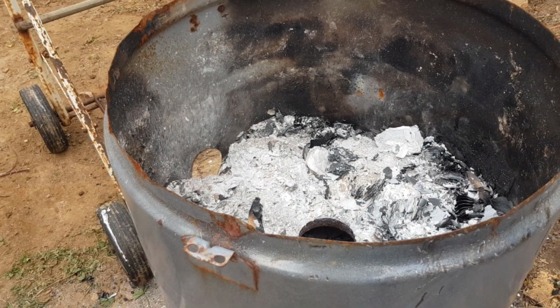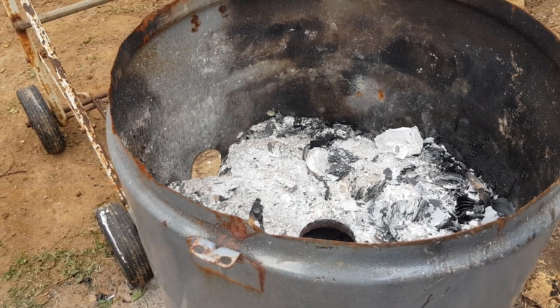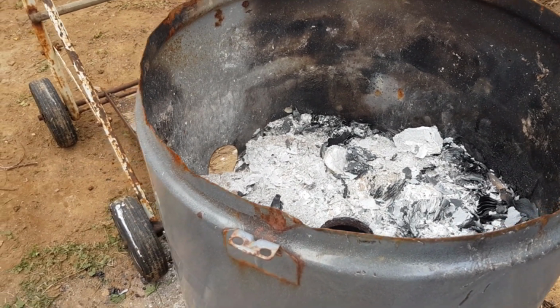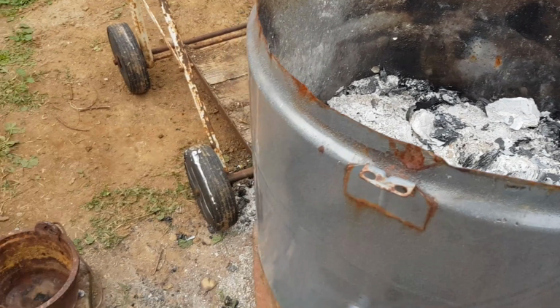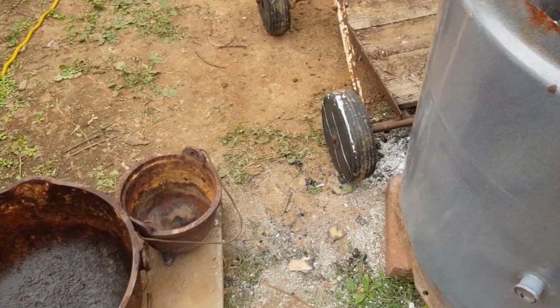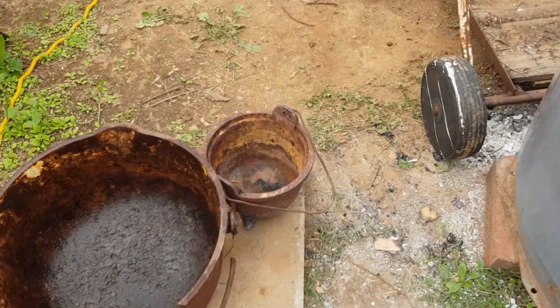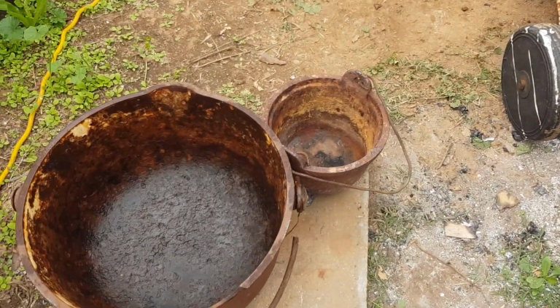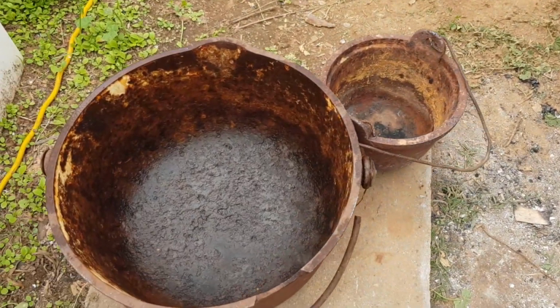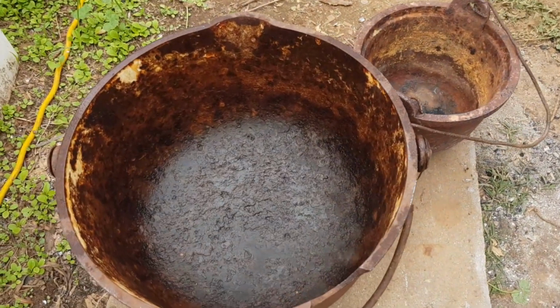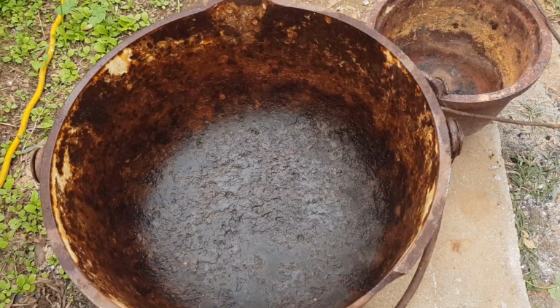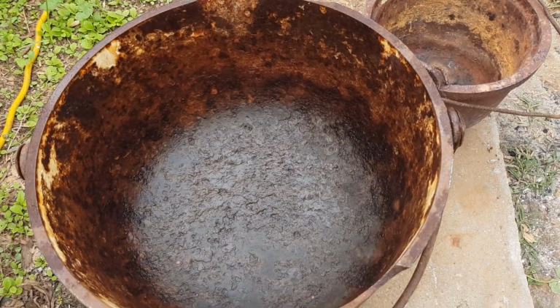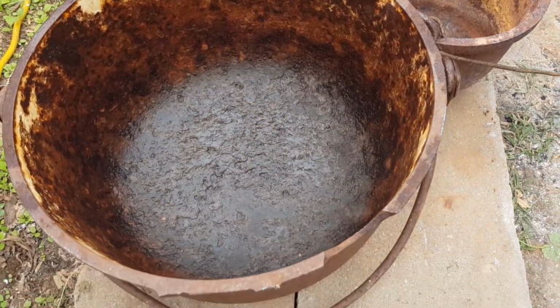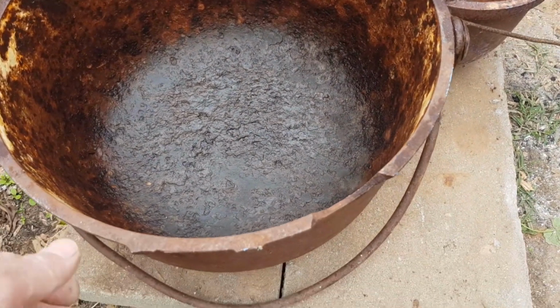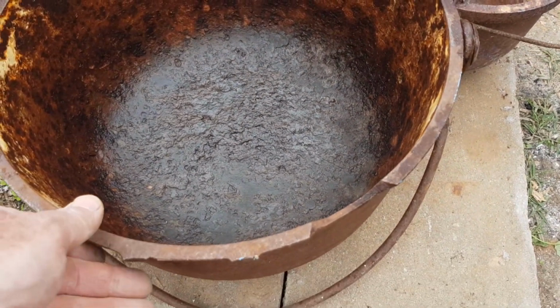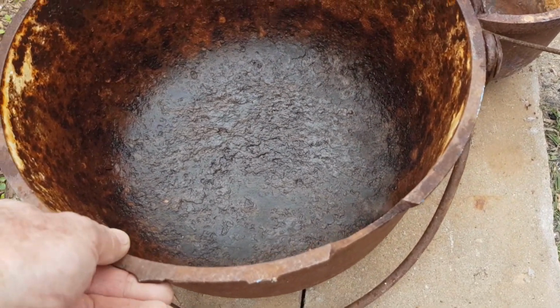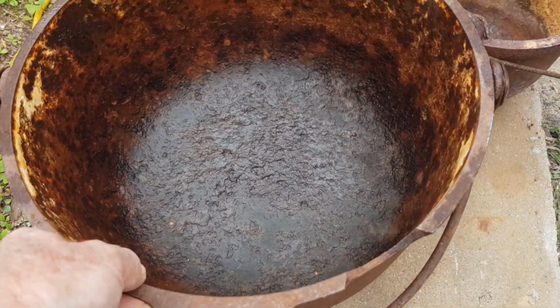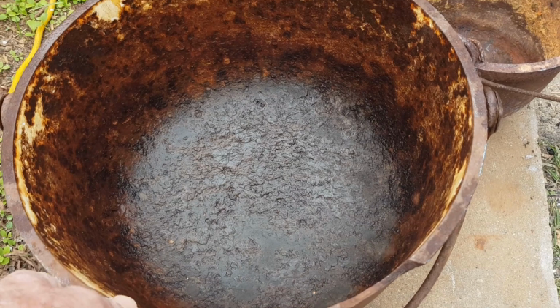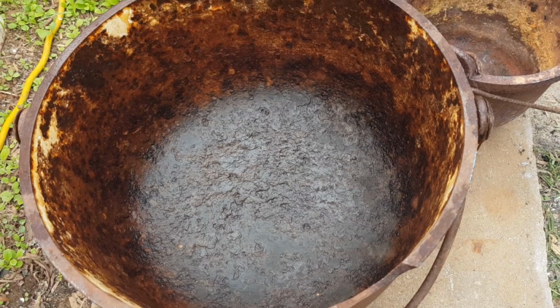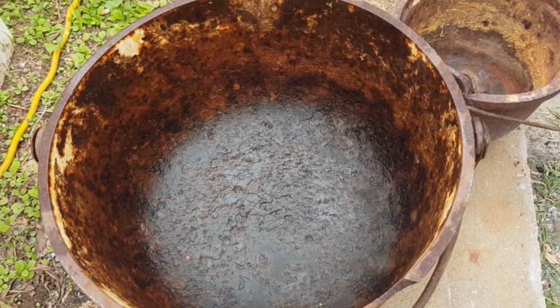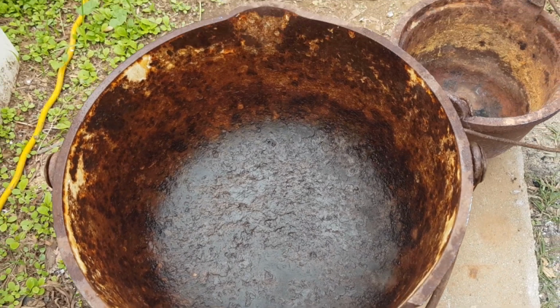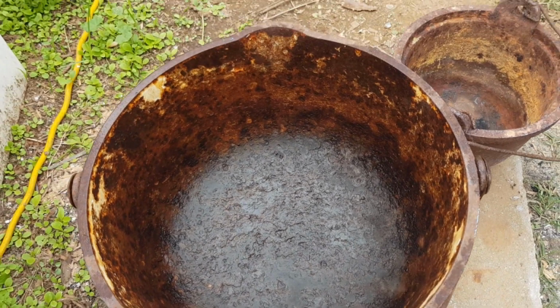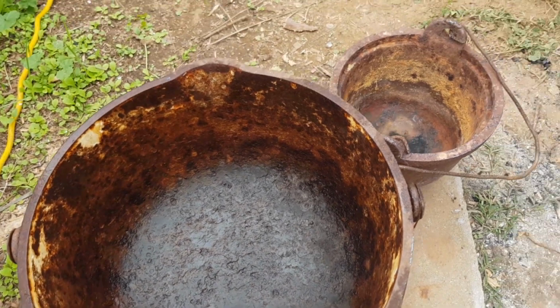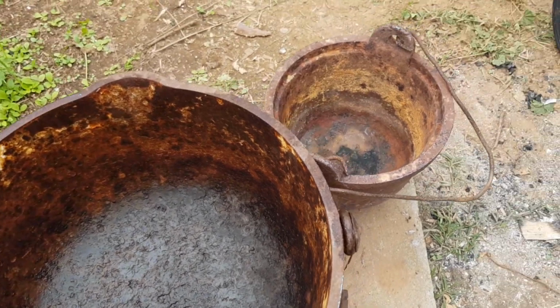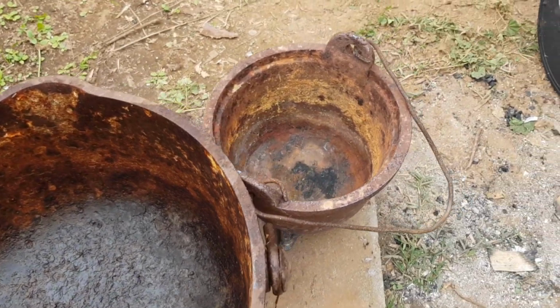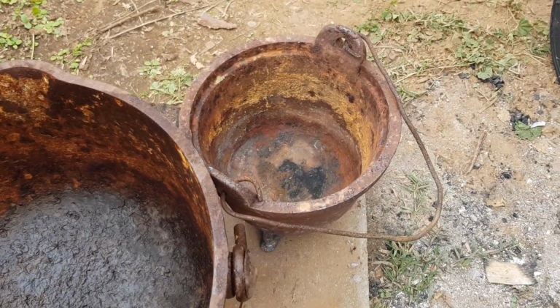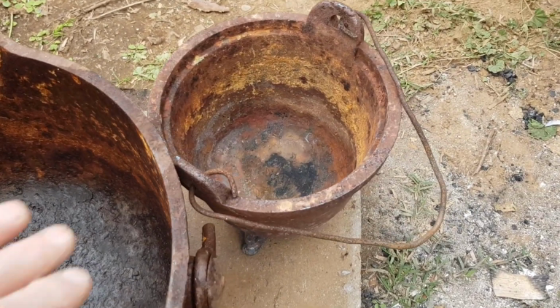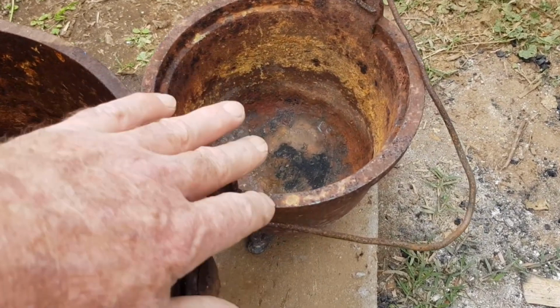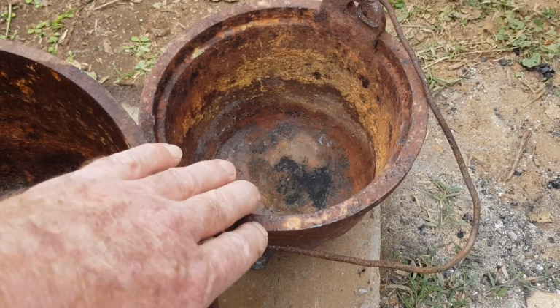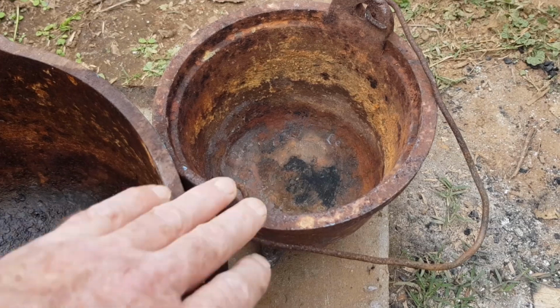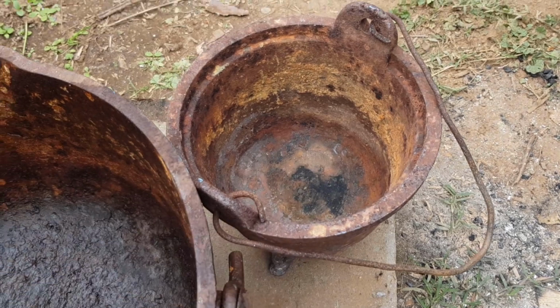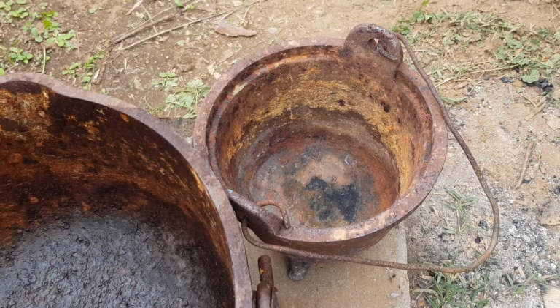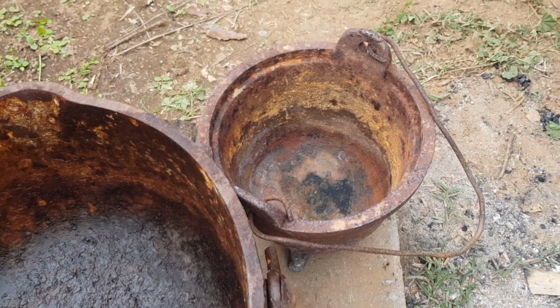A couple of things I've got here to melt the aluminium in — there are some large, very old cast iron pots, quite thick and quite heavy. I've used that little one to melt lead and it worked beautifully.